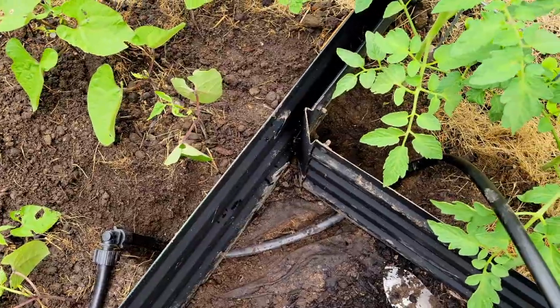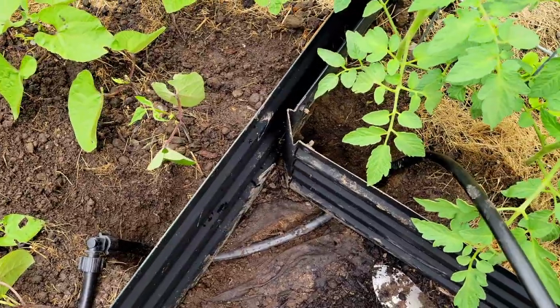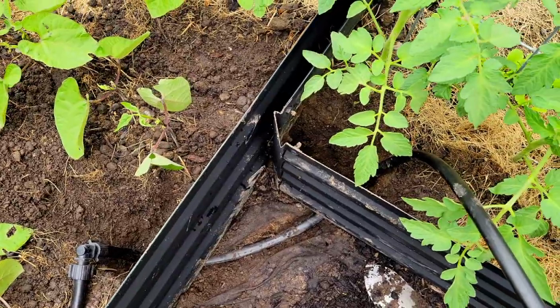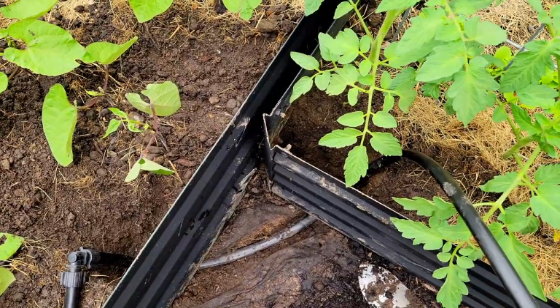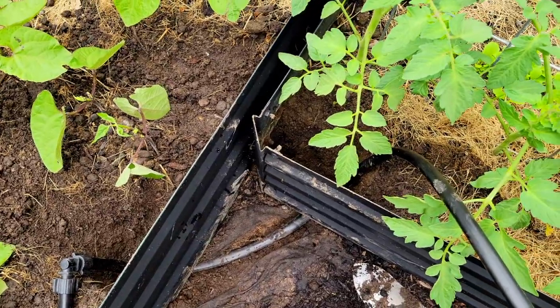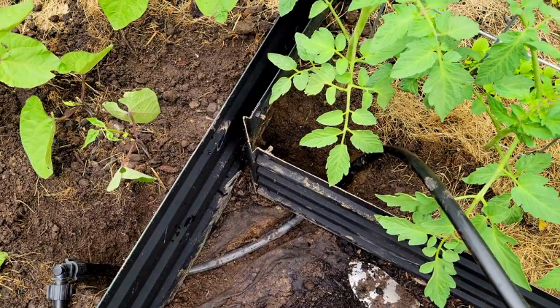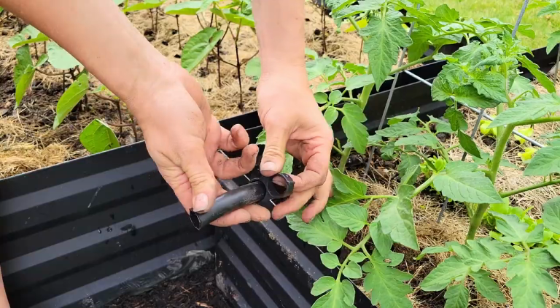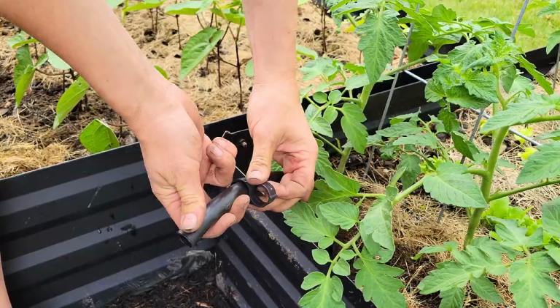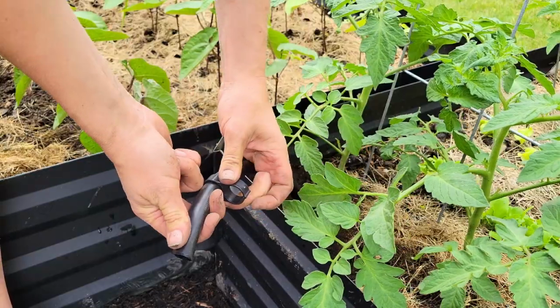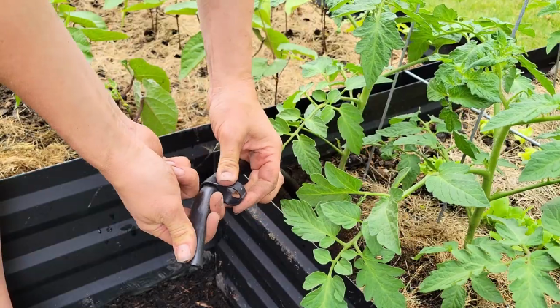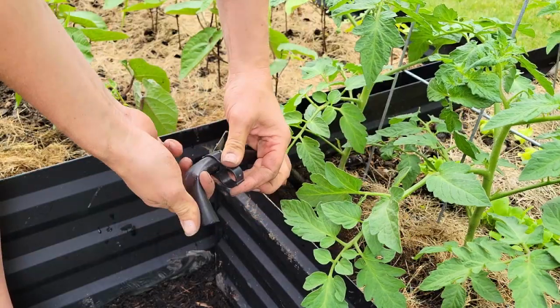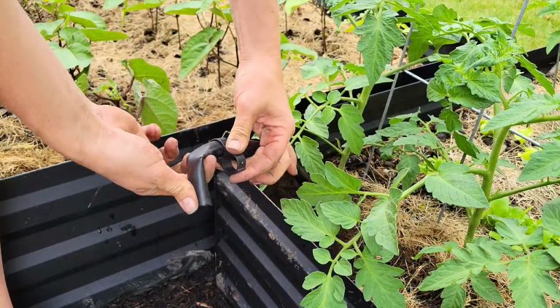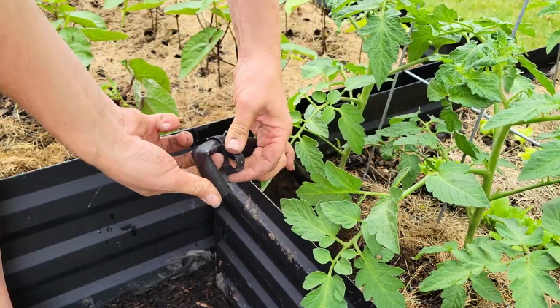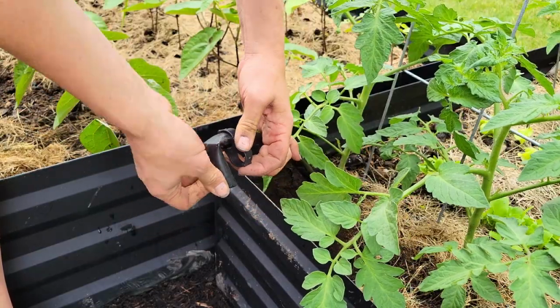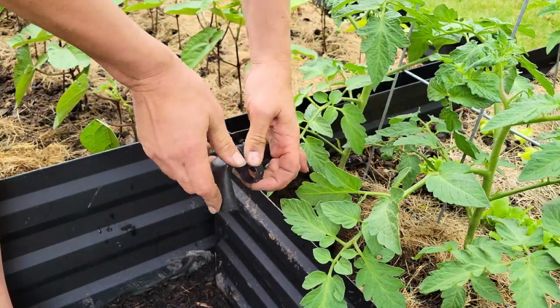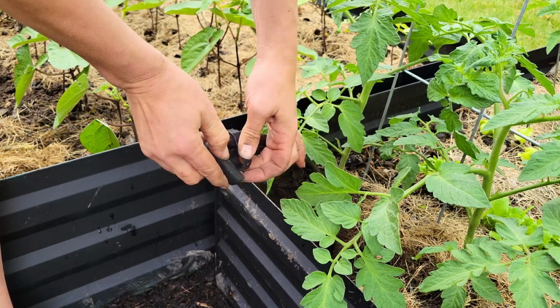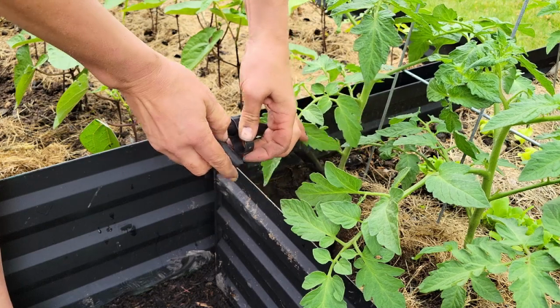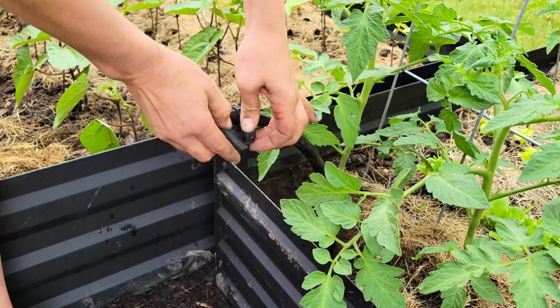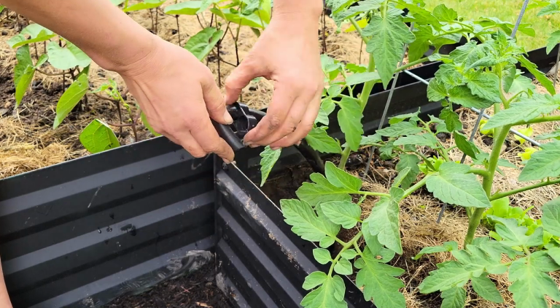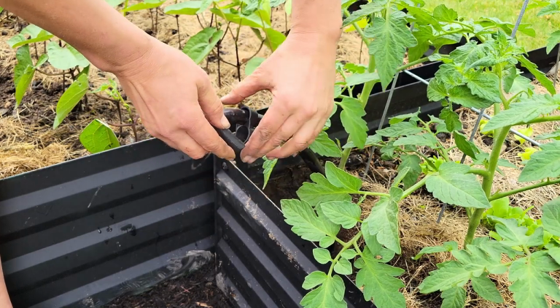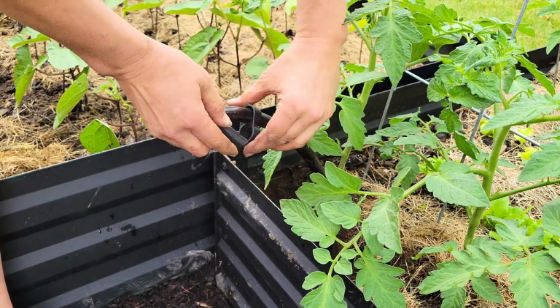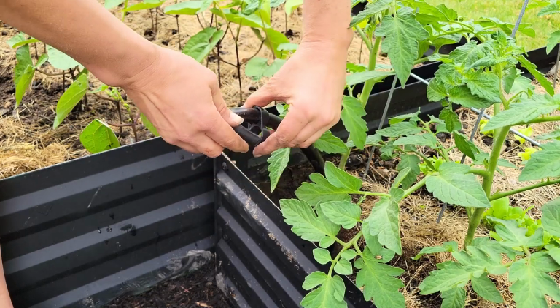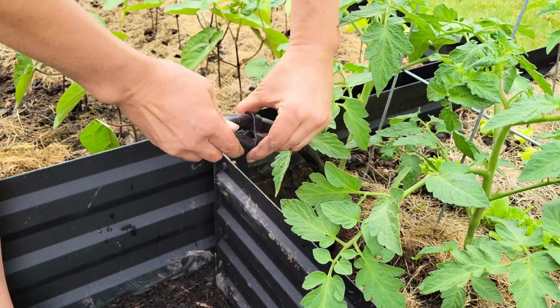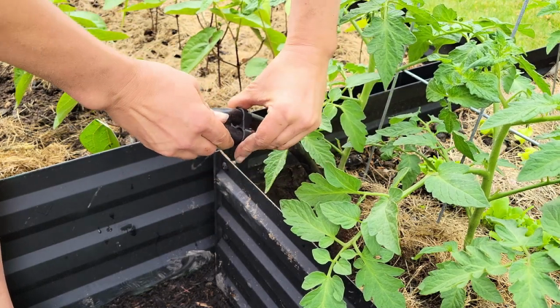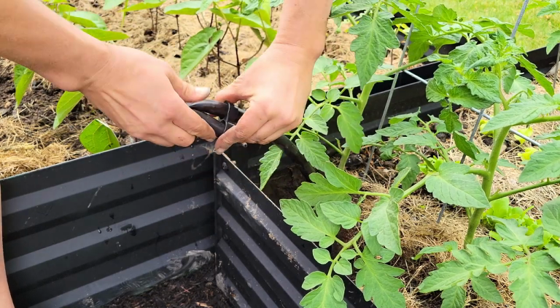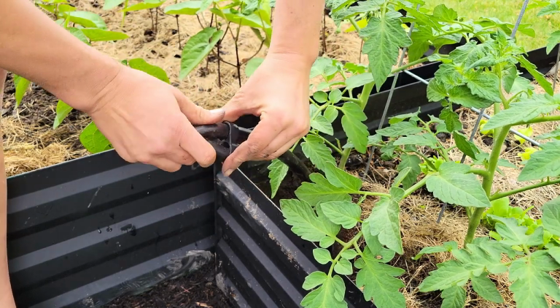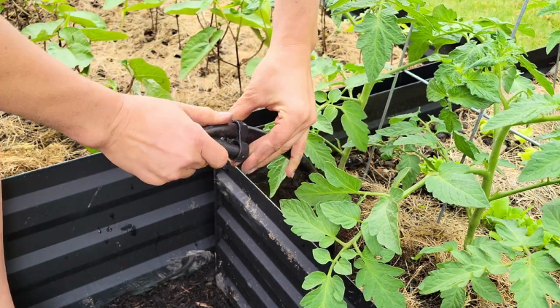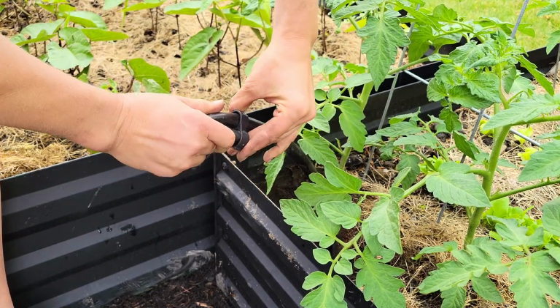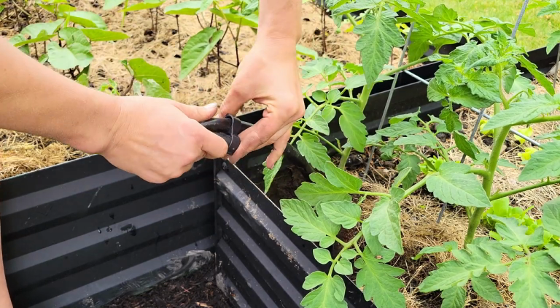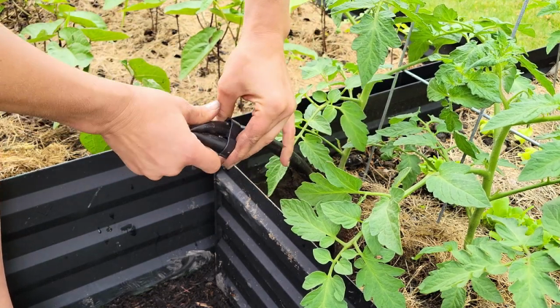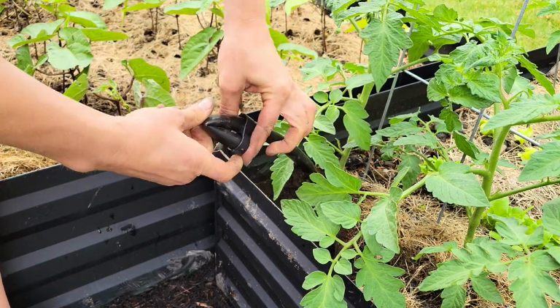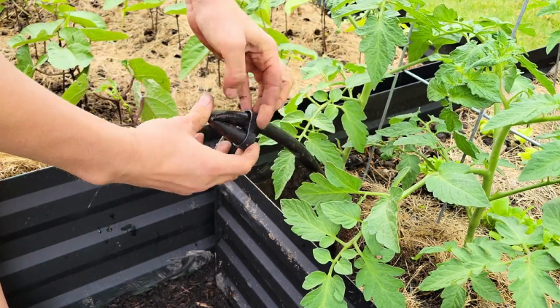It was time to quit for the day, but I wanted to make sure that nothing got in the tube, so I quickly put an end cap on there. You just kink it over and make sure it stays sealed.